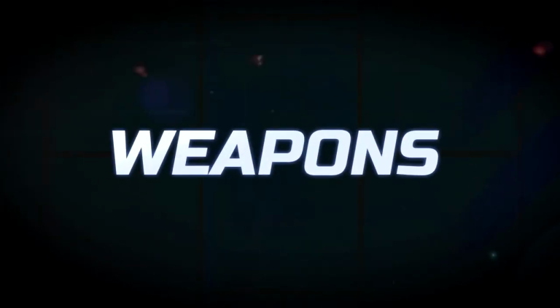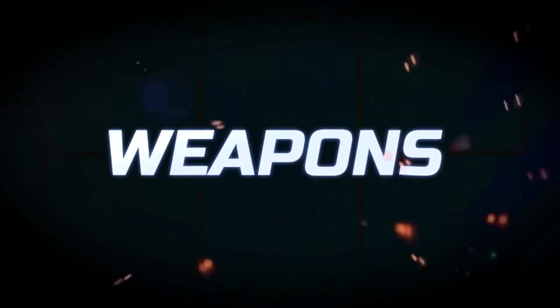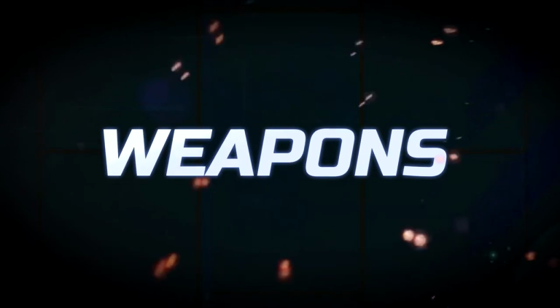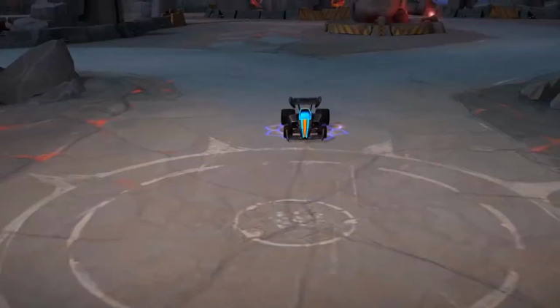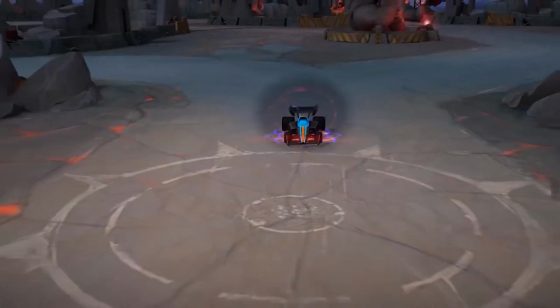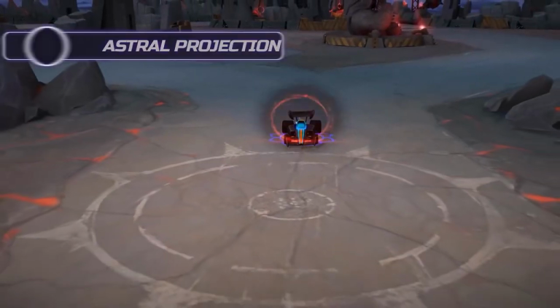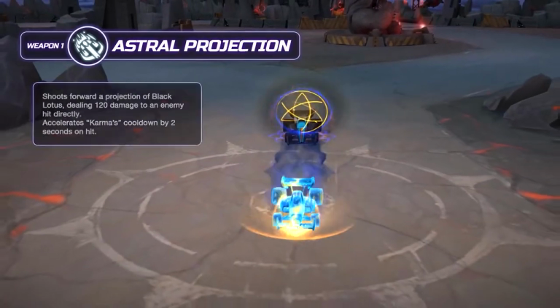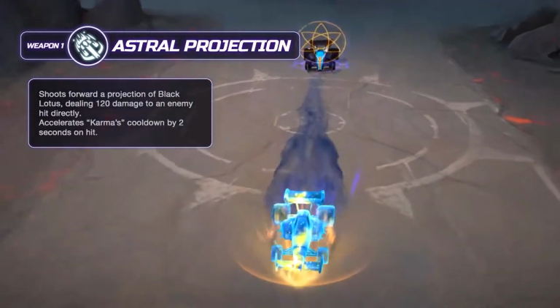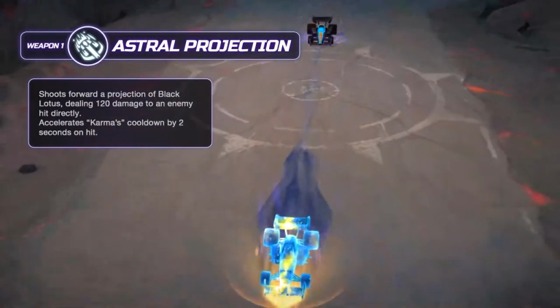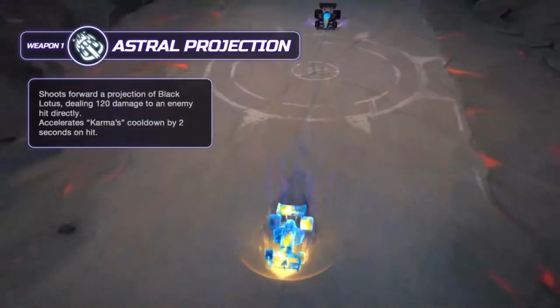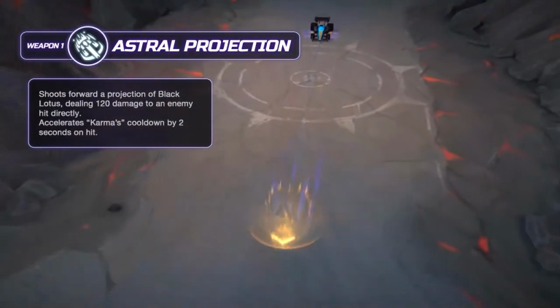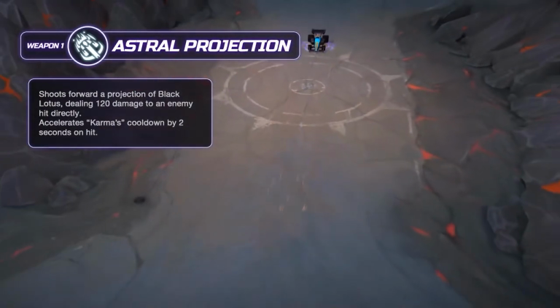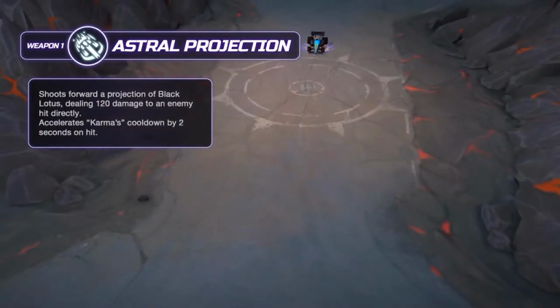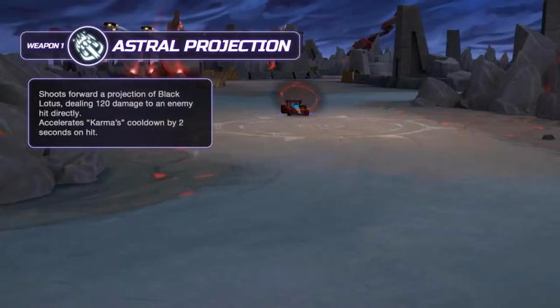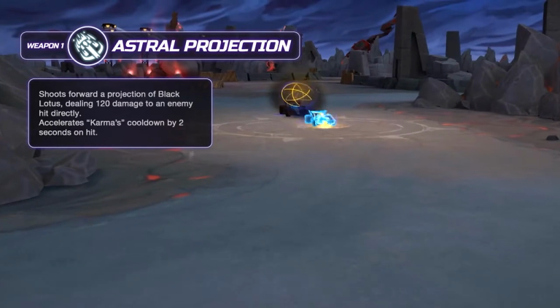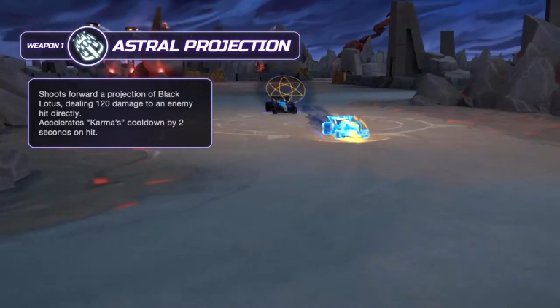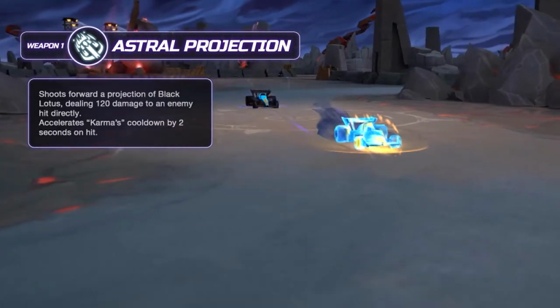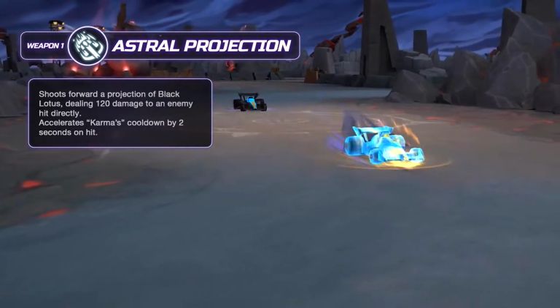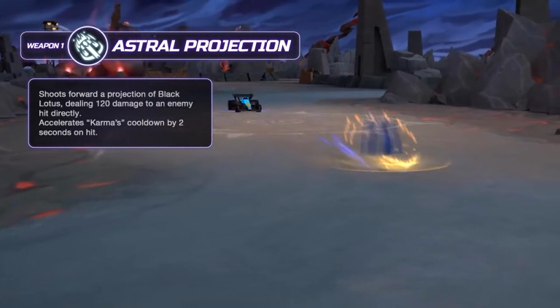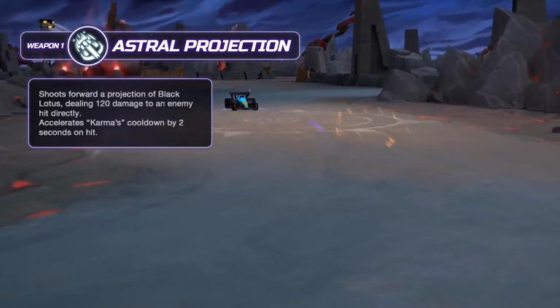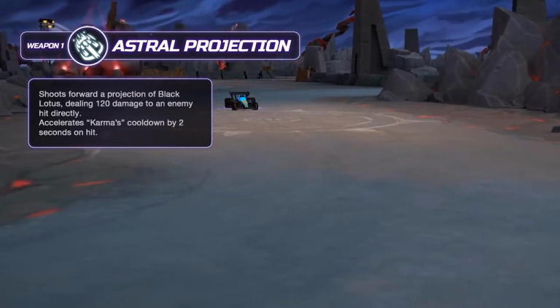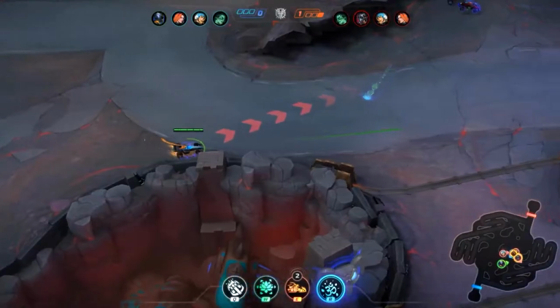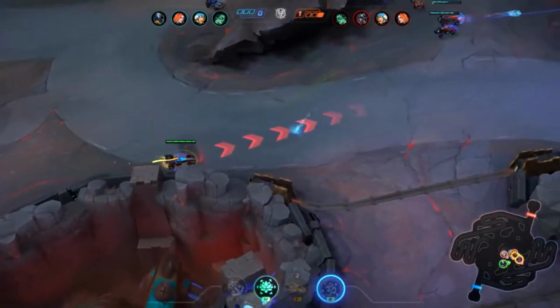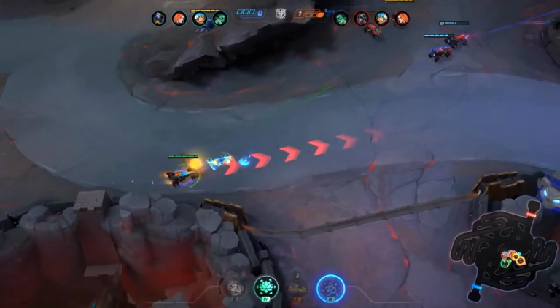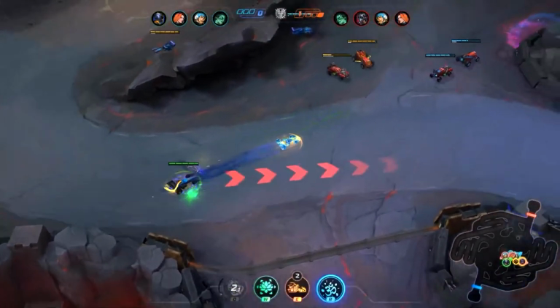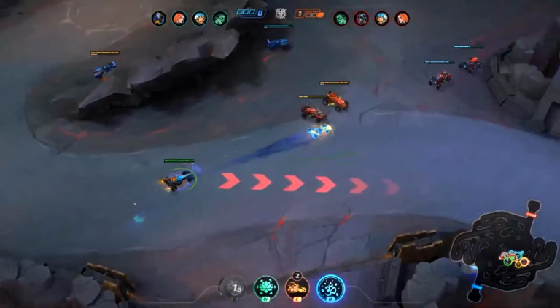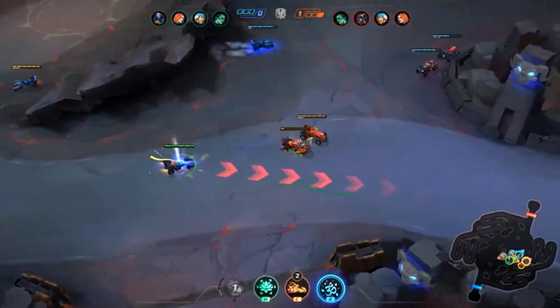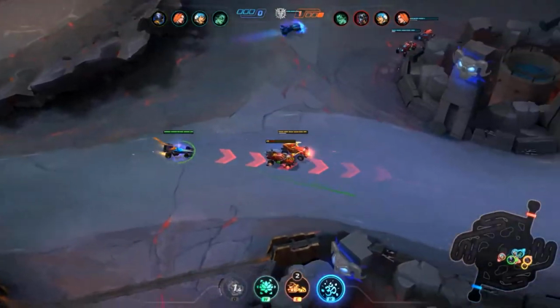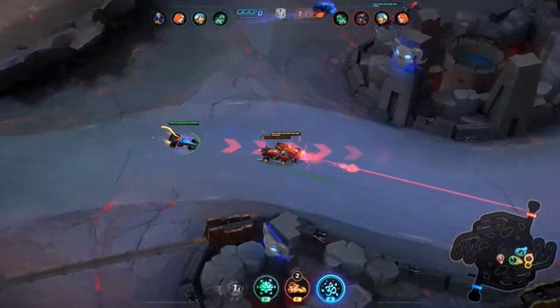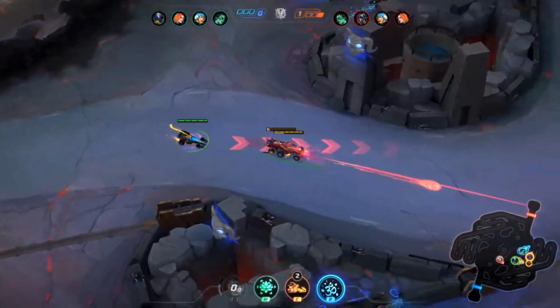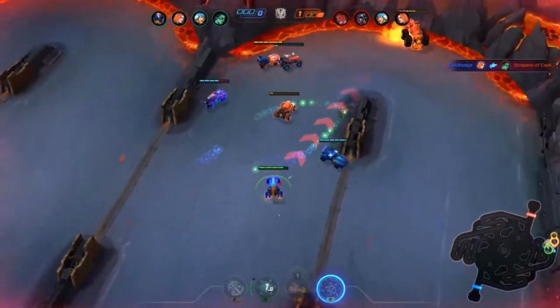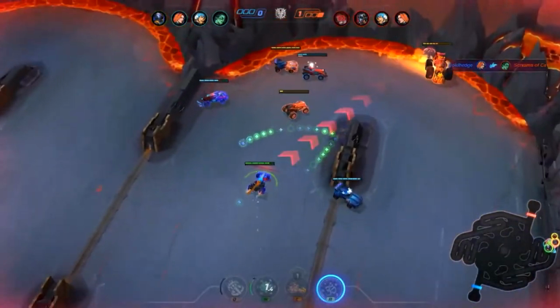Black Lotus's Weapon 1 is Astral Projection. It's an eerily familiar sight in the arena. When they shoot an astral copy of the machine towards their enemies, it deals damage and reduces the cooldown of Weapon 2.